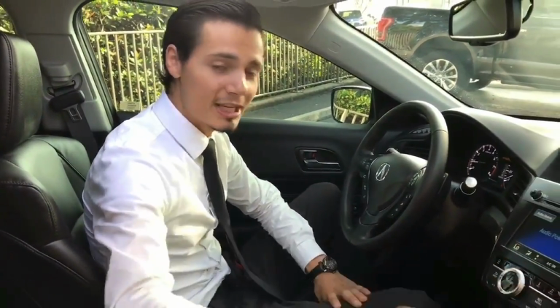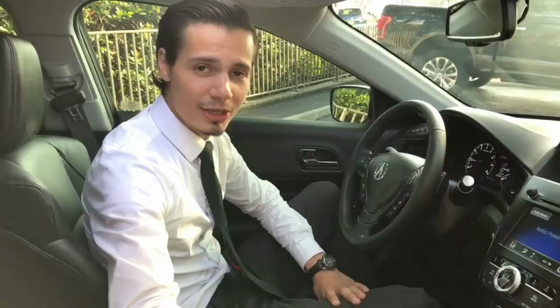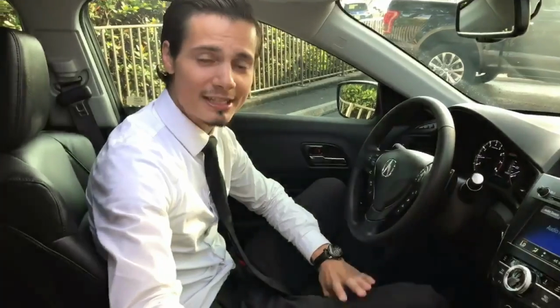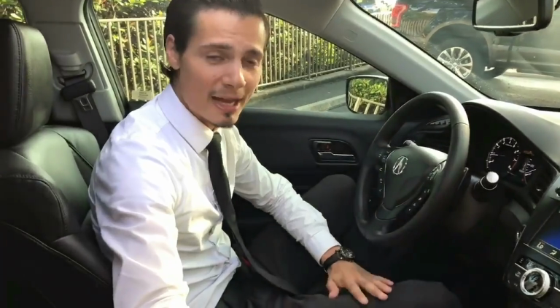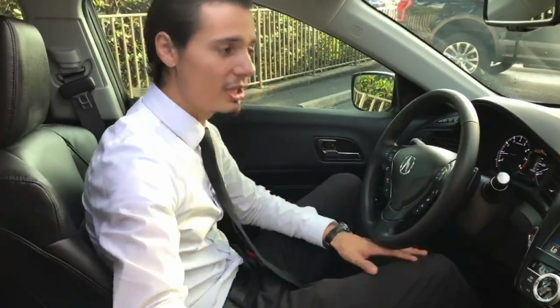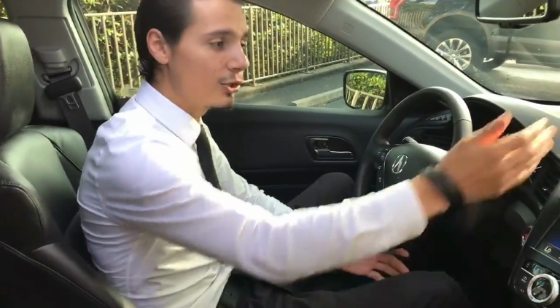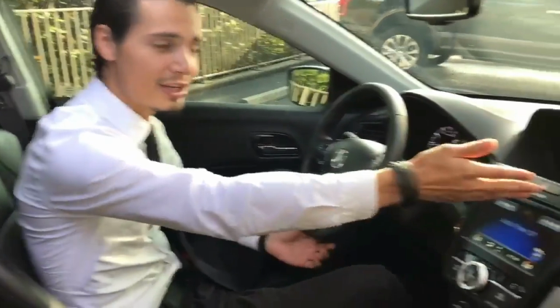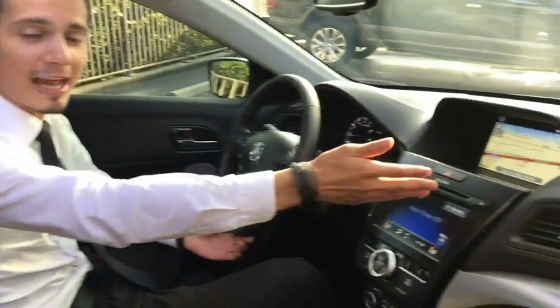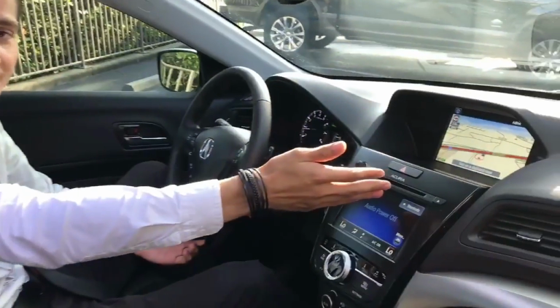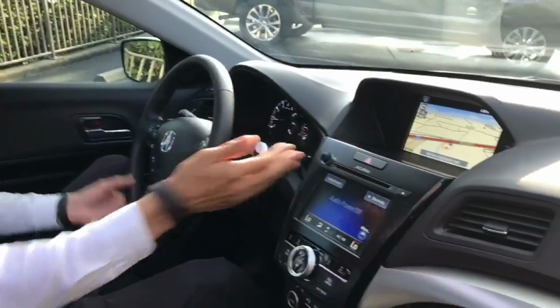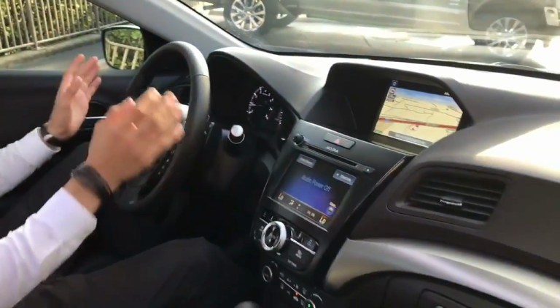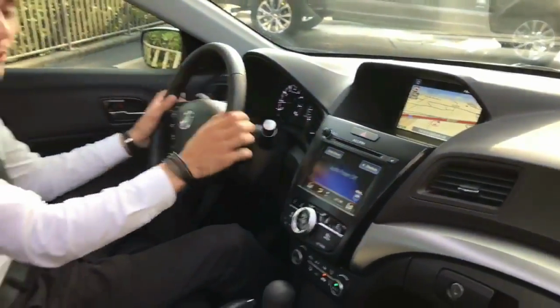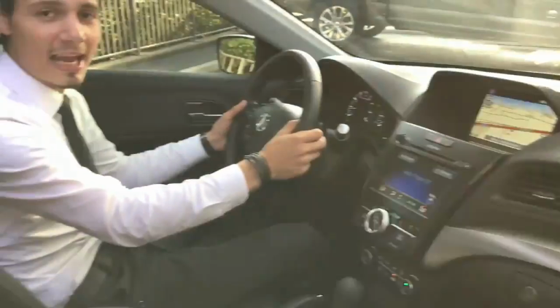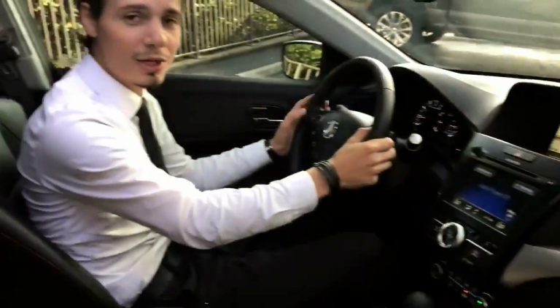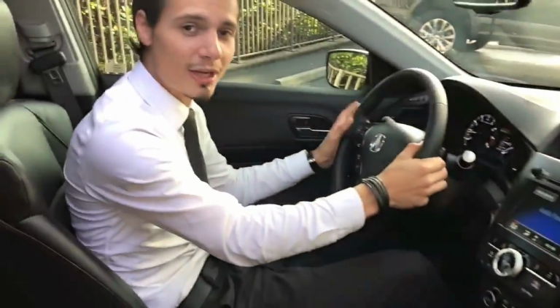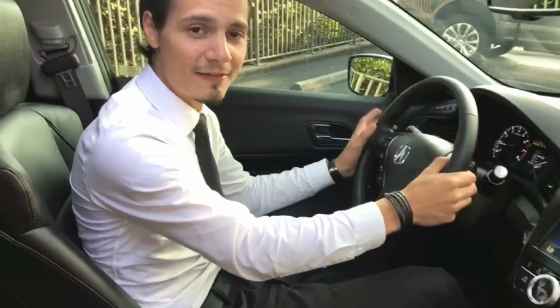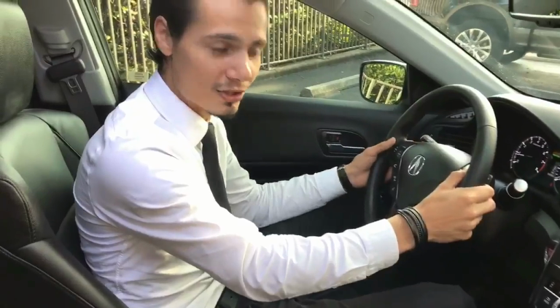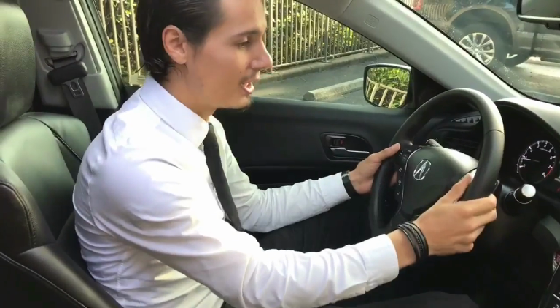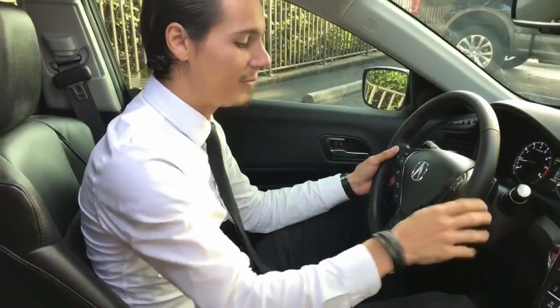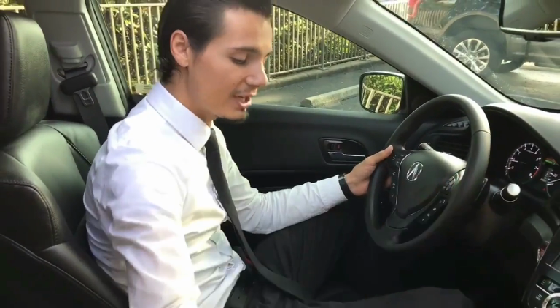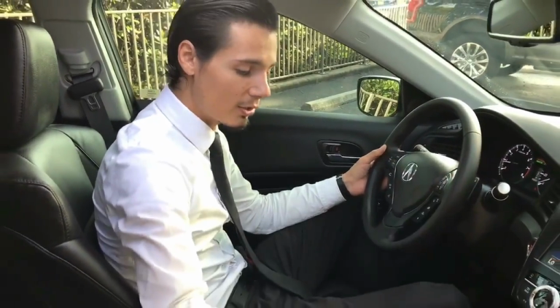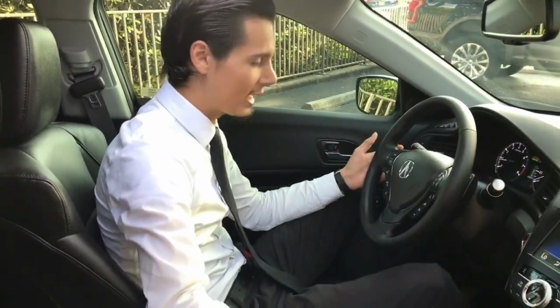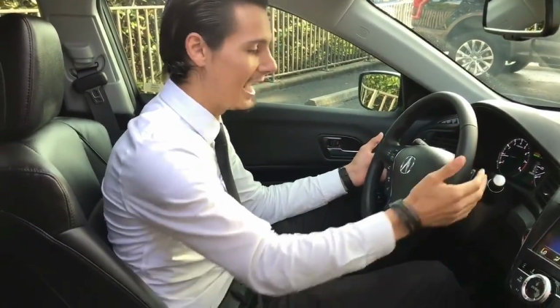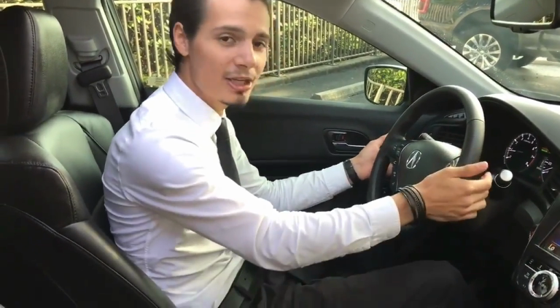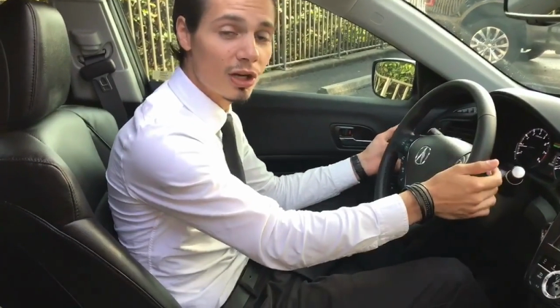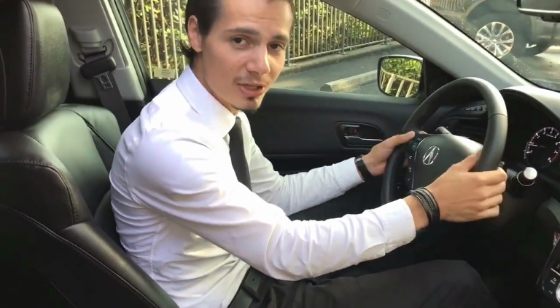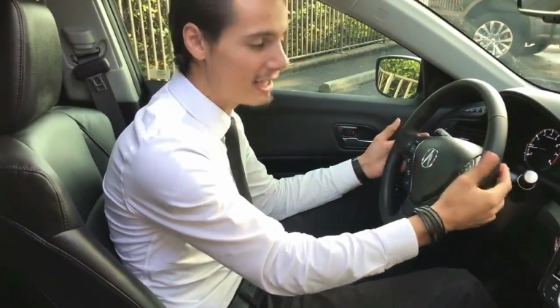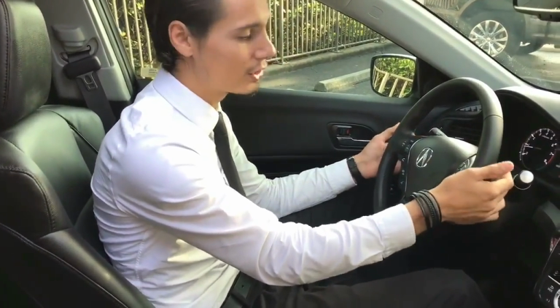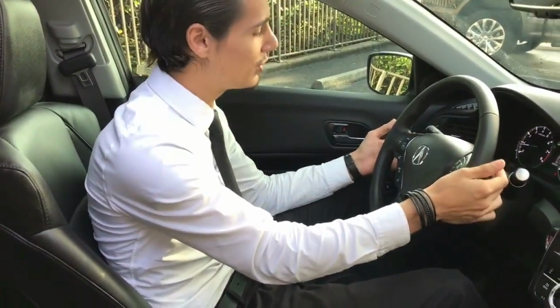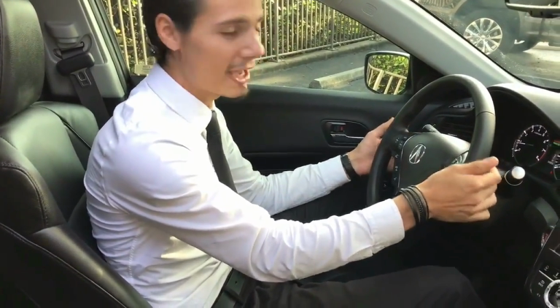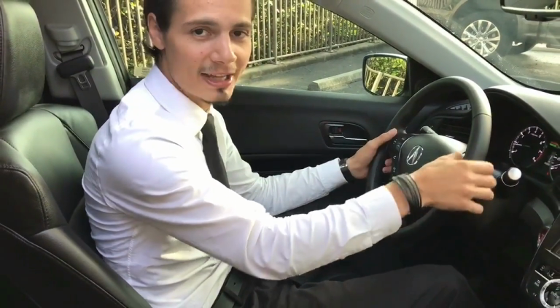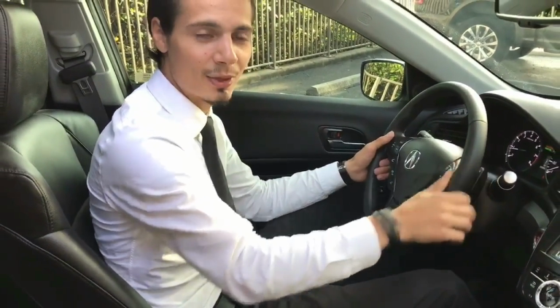This particular one is a tech package, so you'll notice it does have the navigation system and it also has the AcuraWatch suite of safety features. This particular model also has the 8-speed dual-clutch transmission that you can control using the paddles behind the steering wheel.